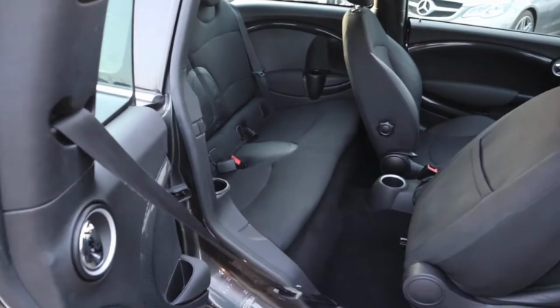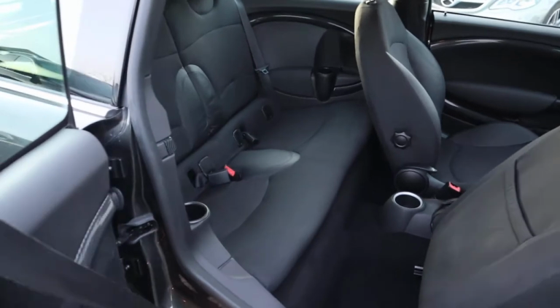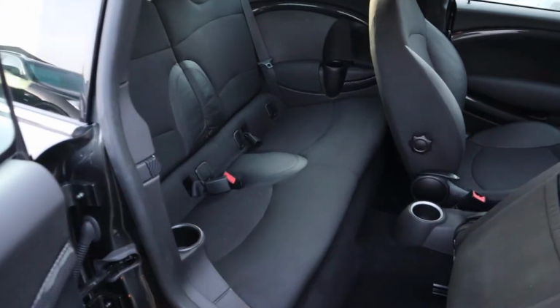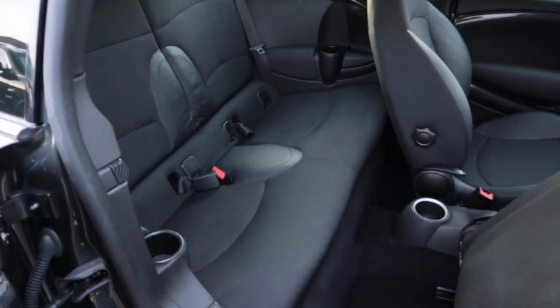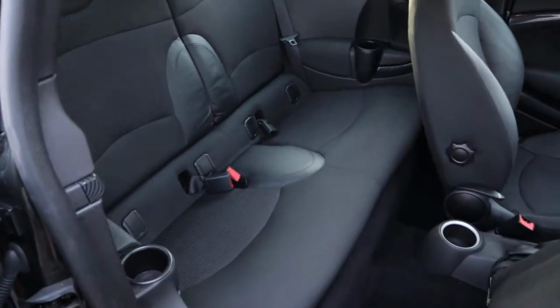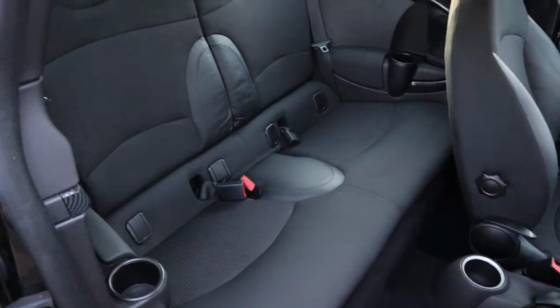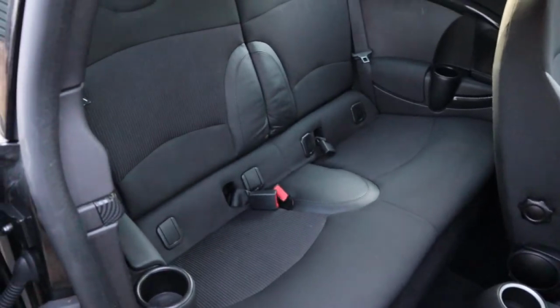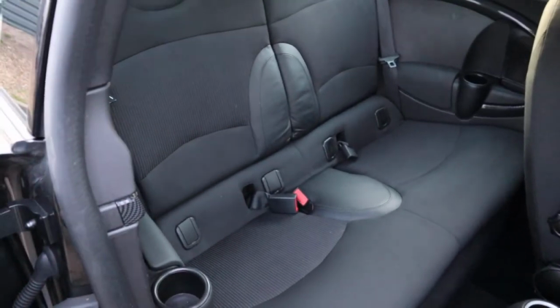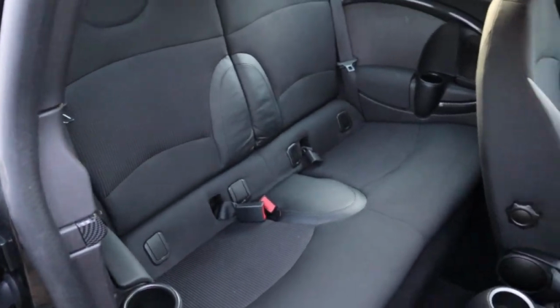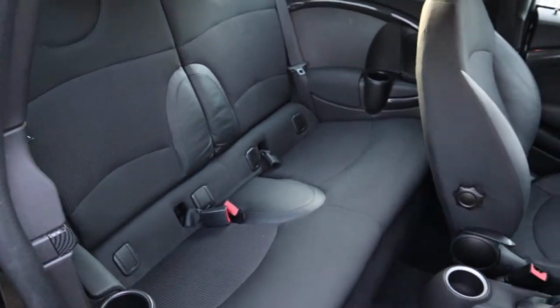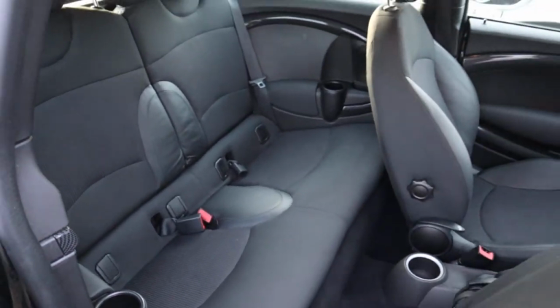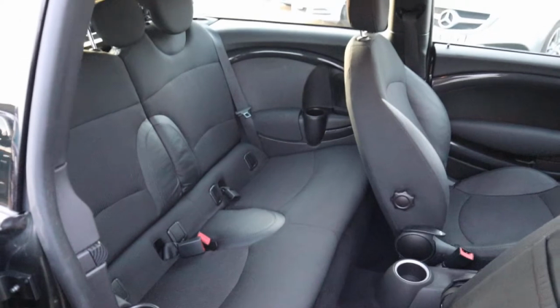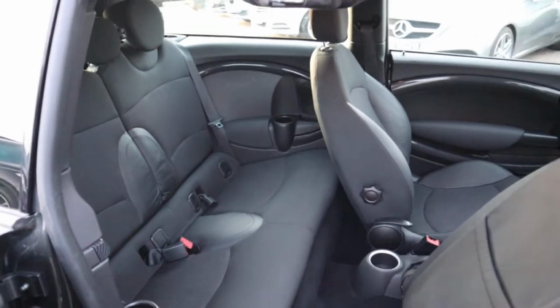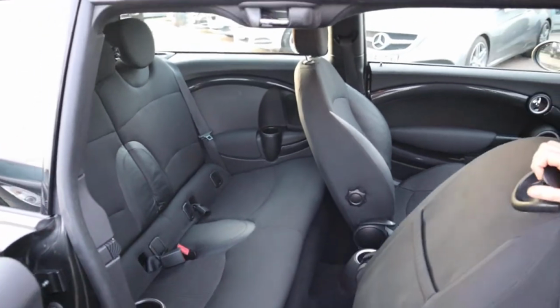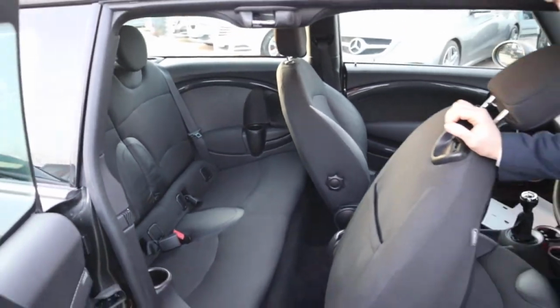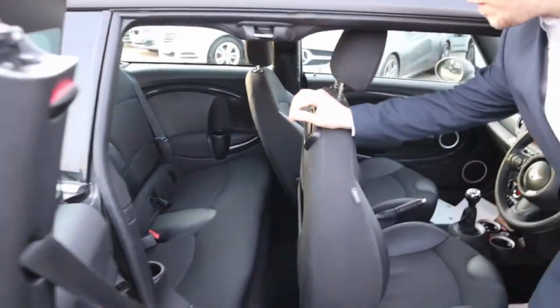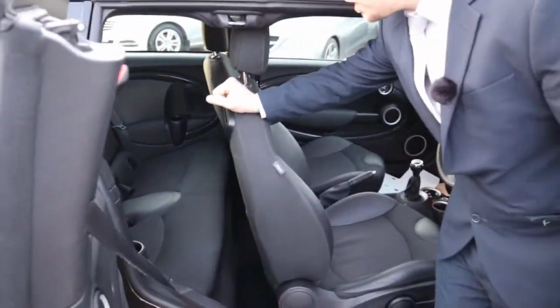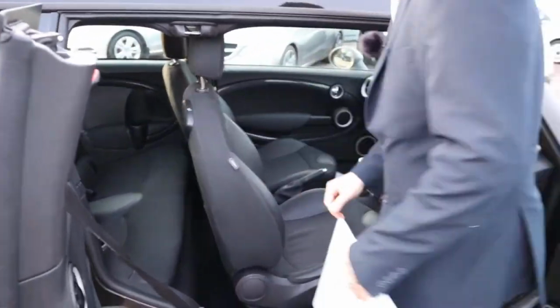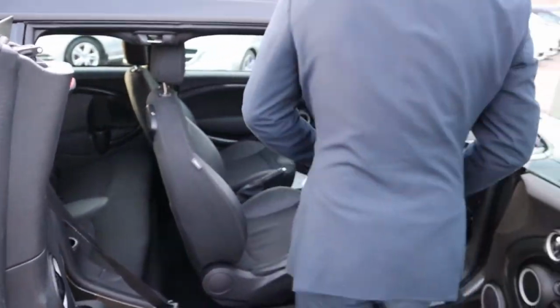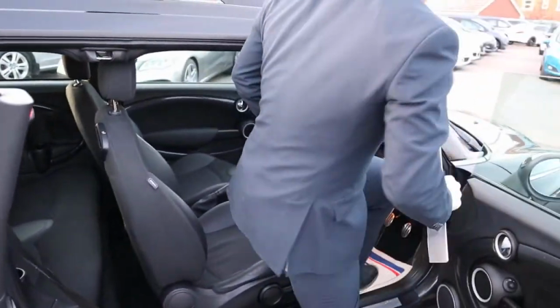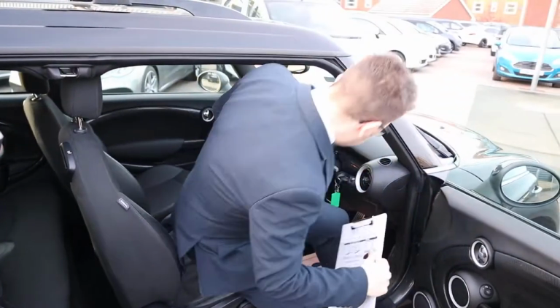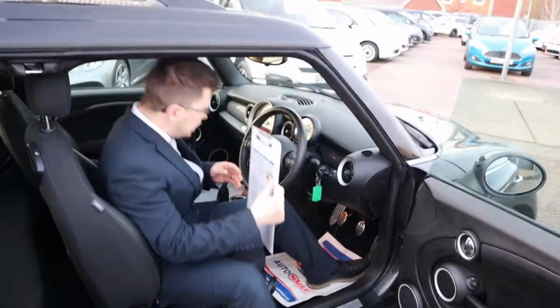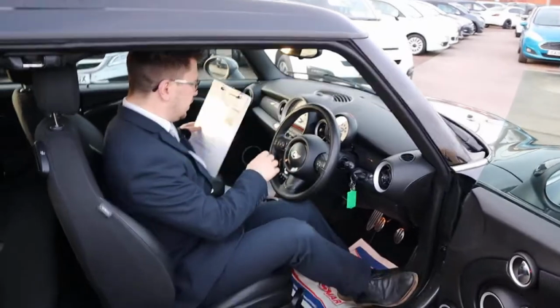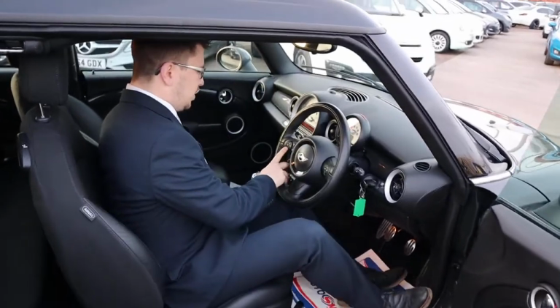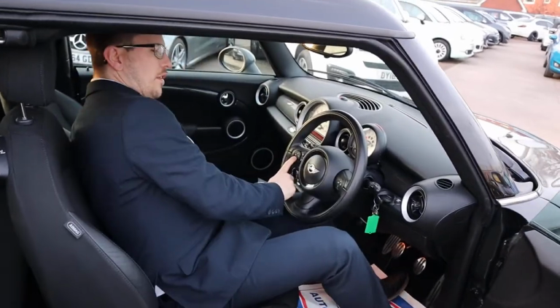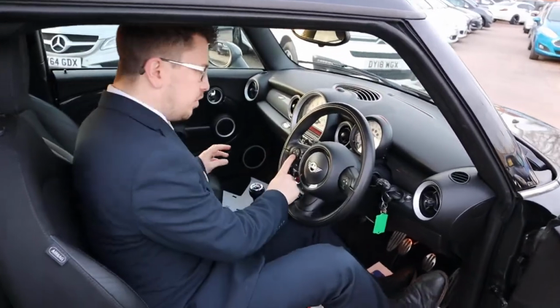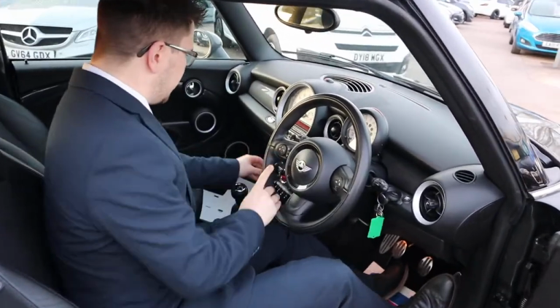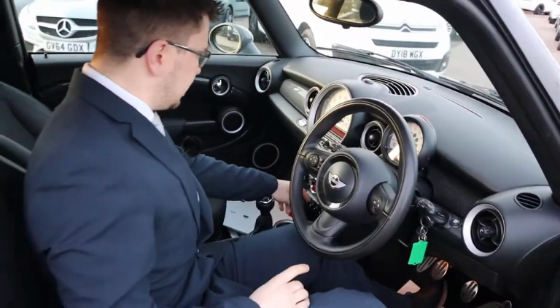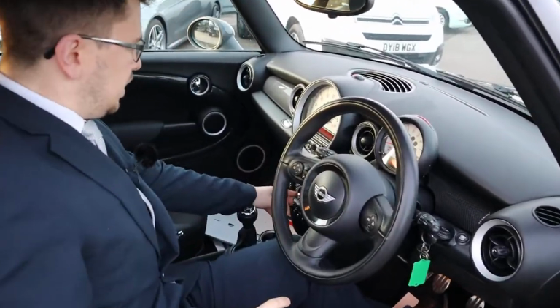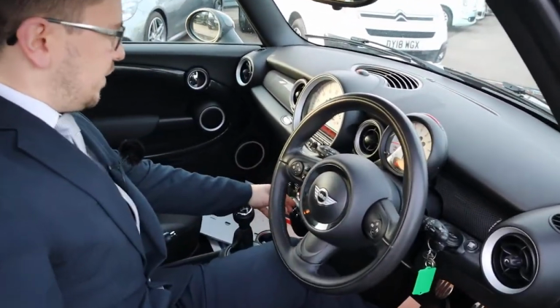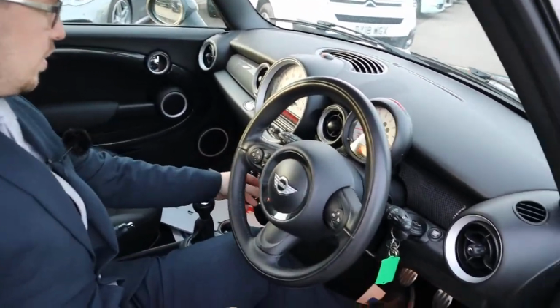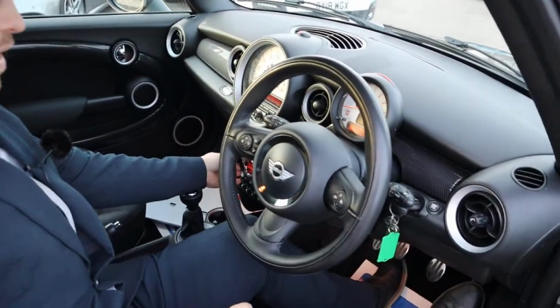This rear seat — this front seat, sorry — can be retracted down, giving you plenty of space in the back with your ISOFIX. And then inside, all very comfortable seats.